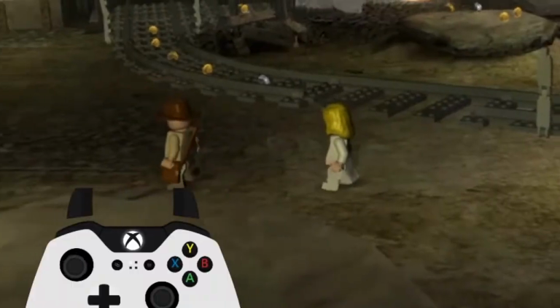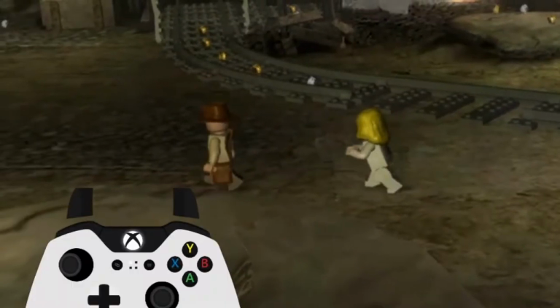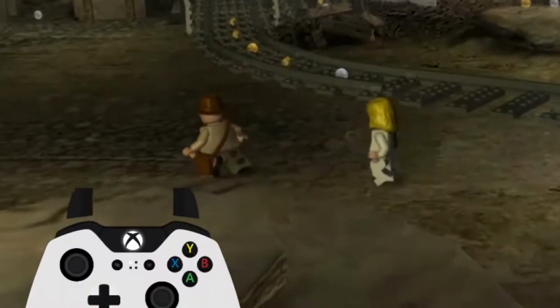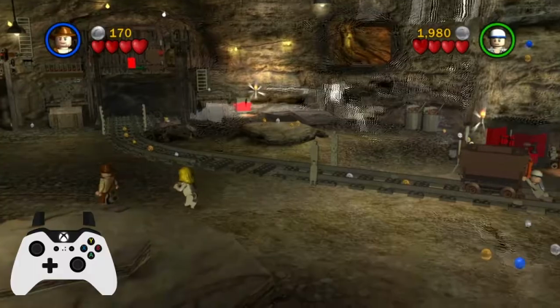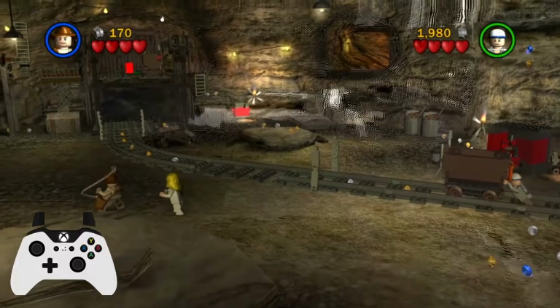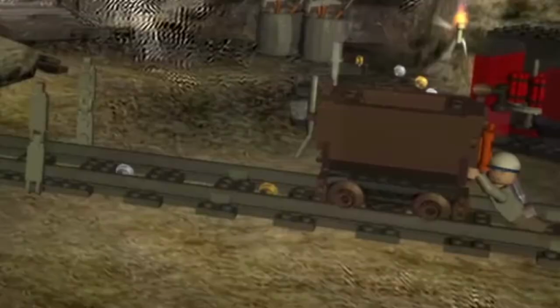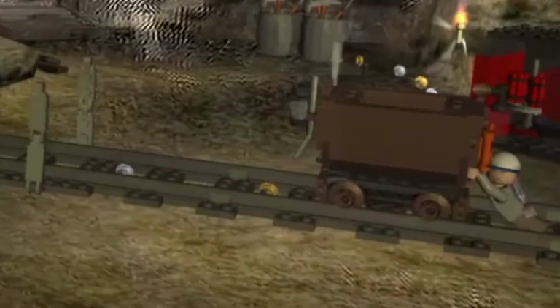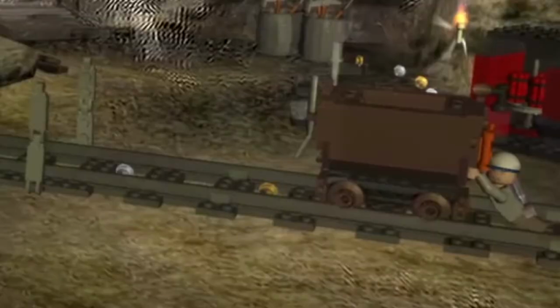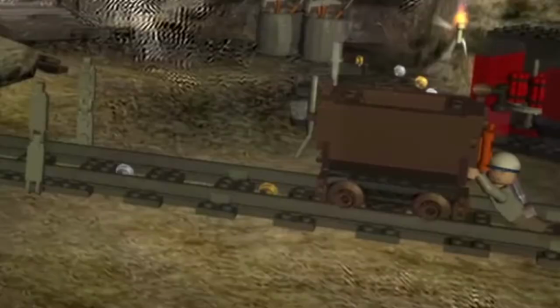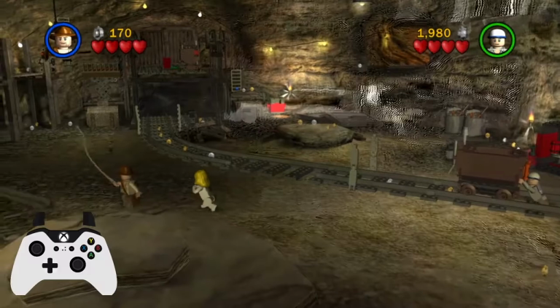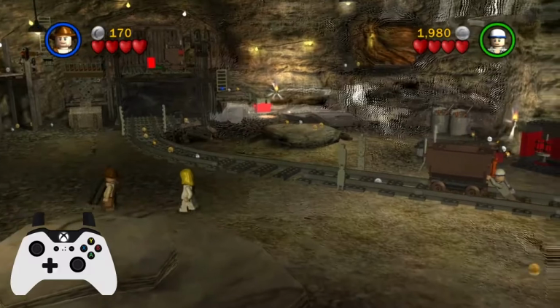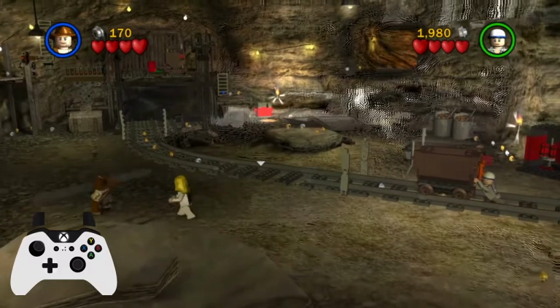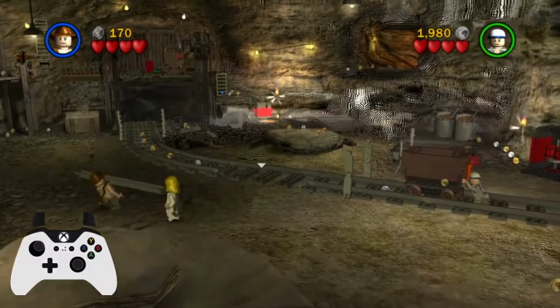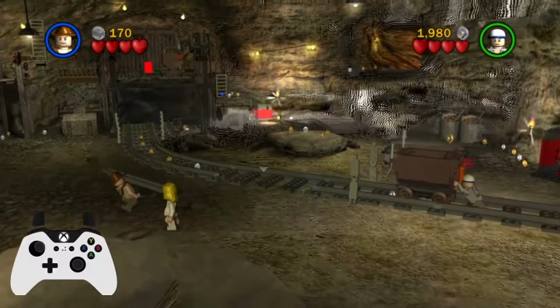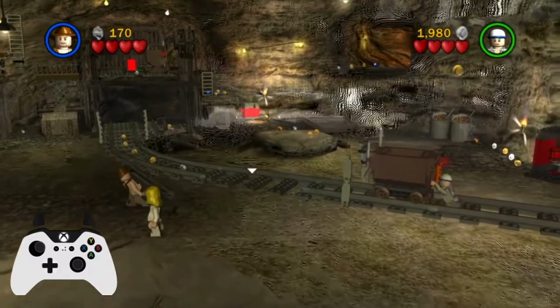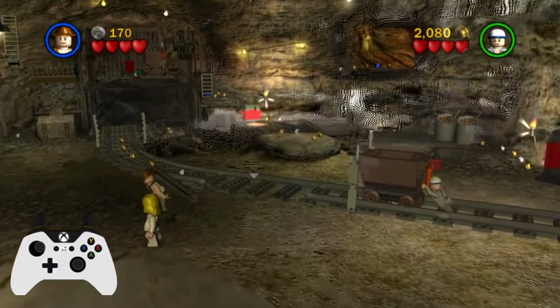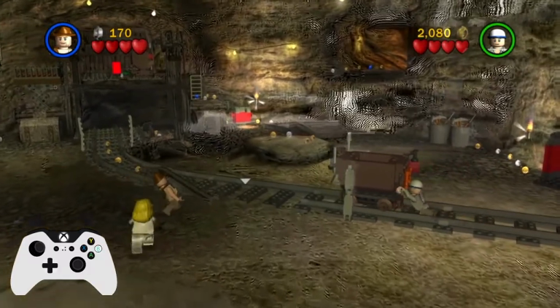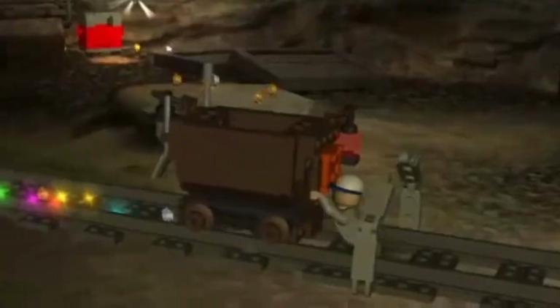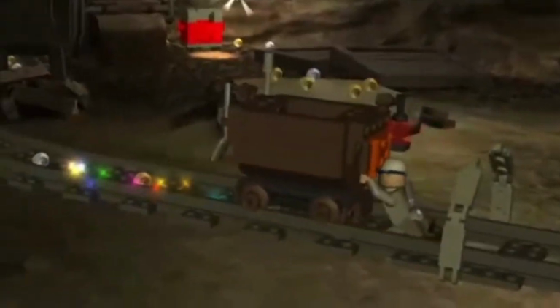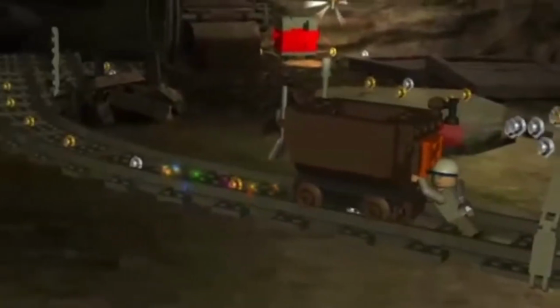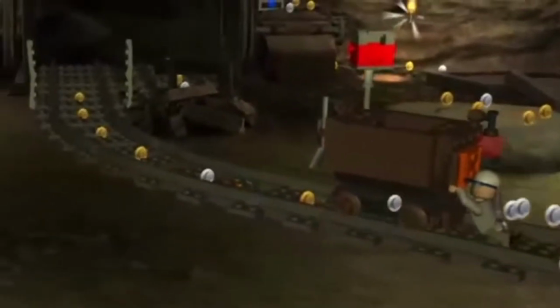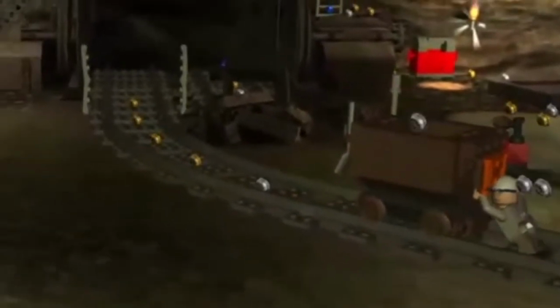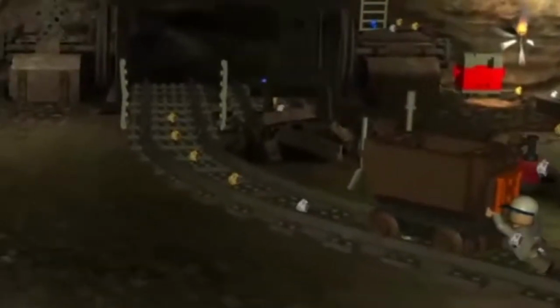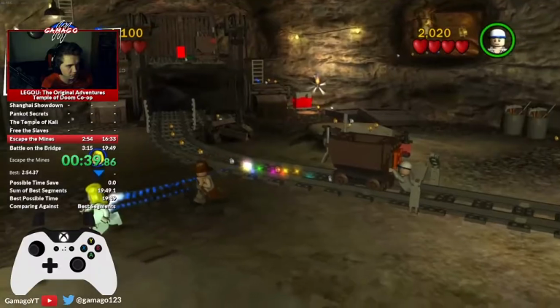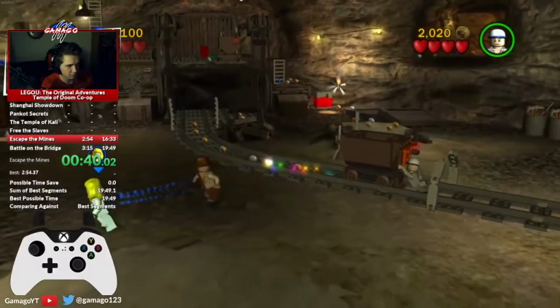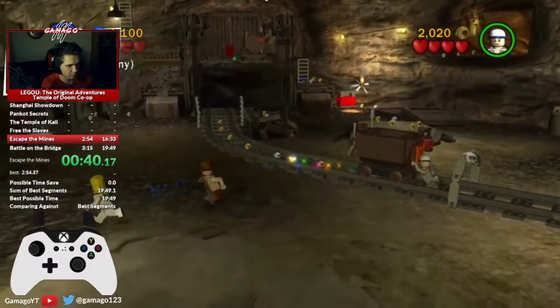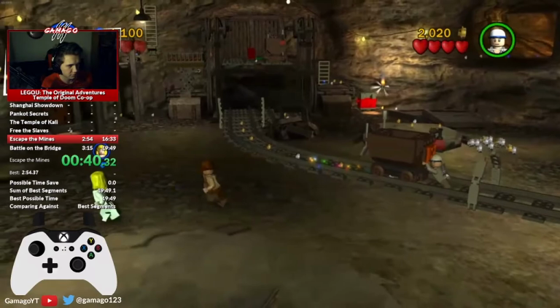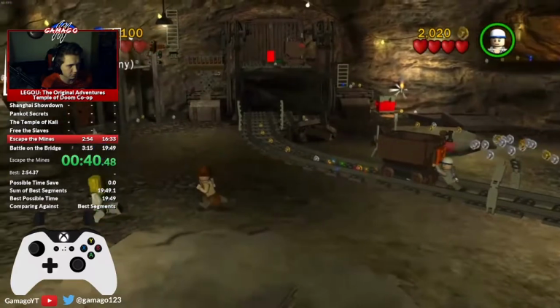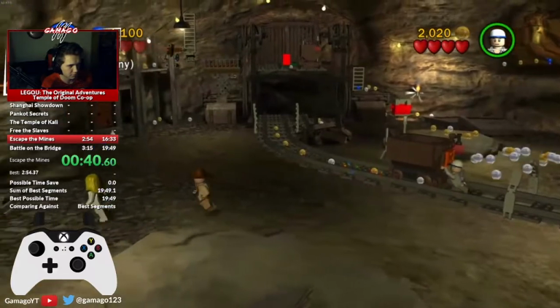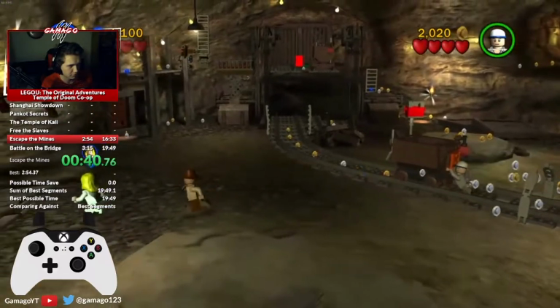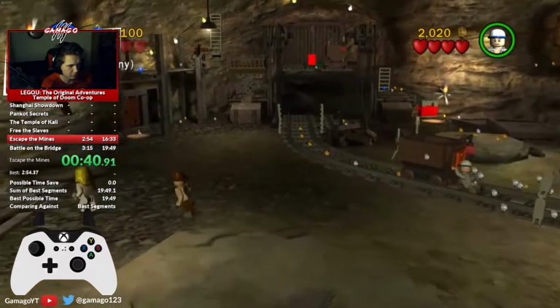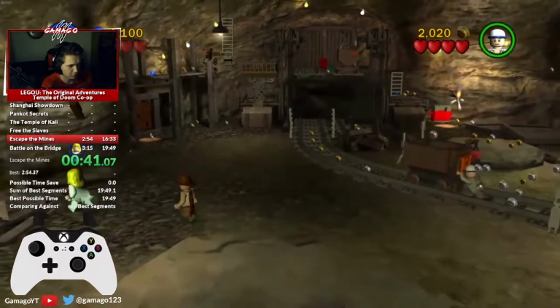Wait by this rock for Short Round to push the cart to this point, and then you can whip the bar on the left and put it in place. Then continue to push the cart with Short Round and switch to Willy. Go to the left and get onto this pile of metal.